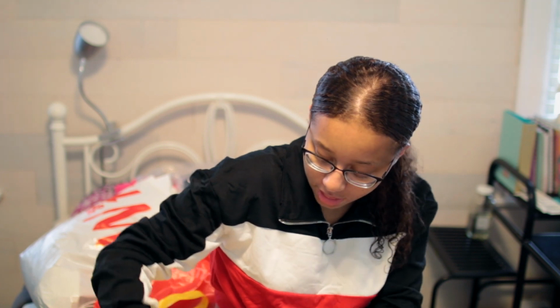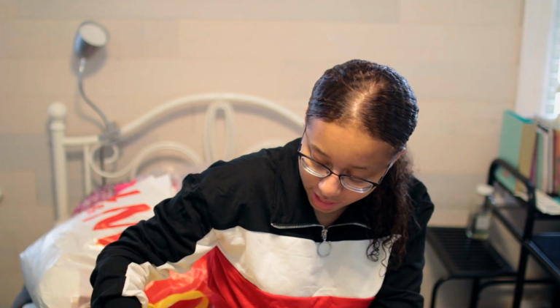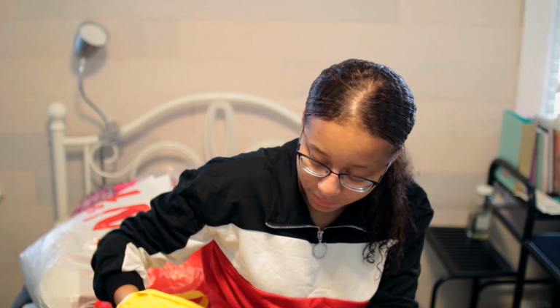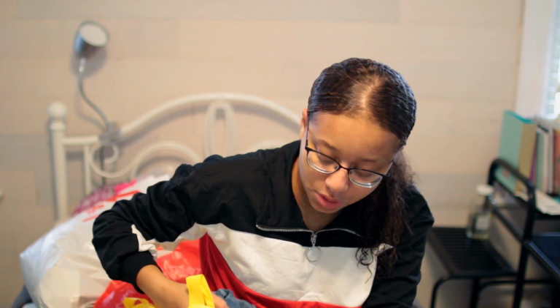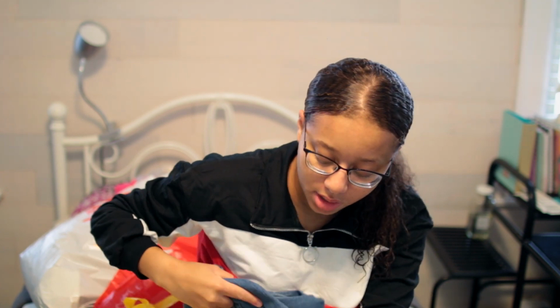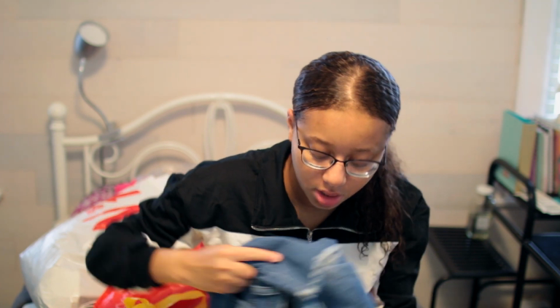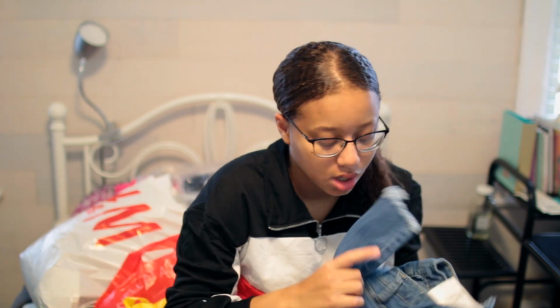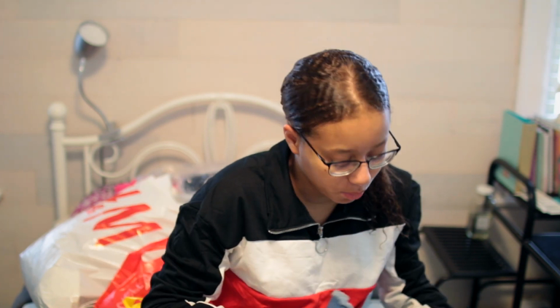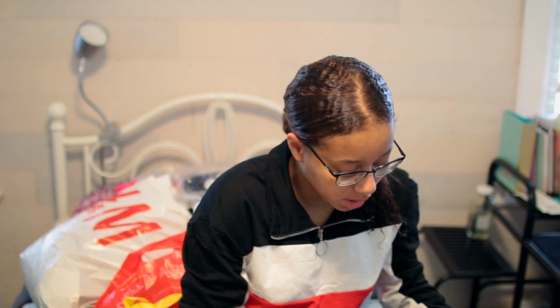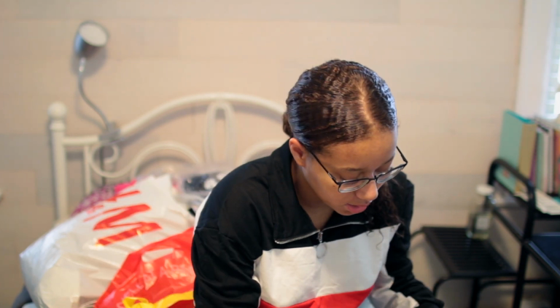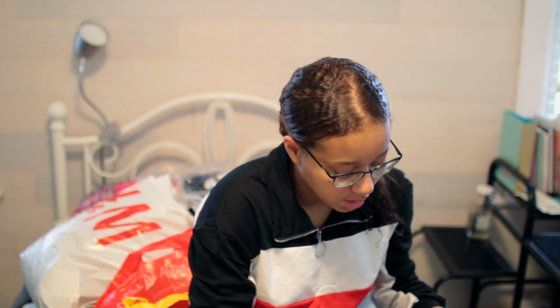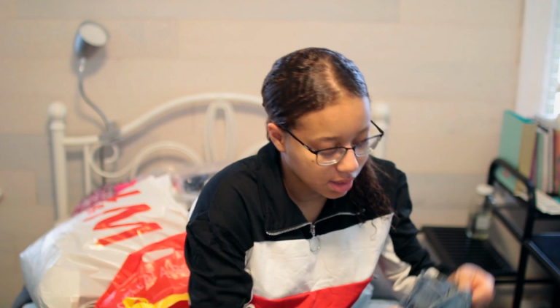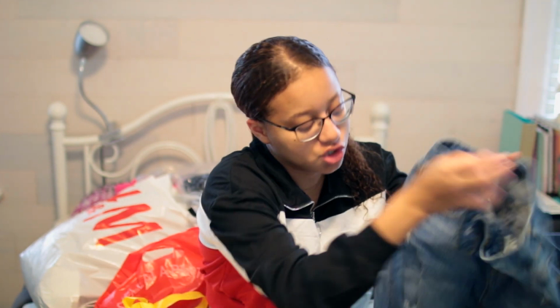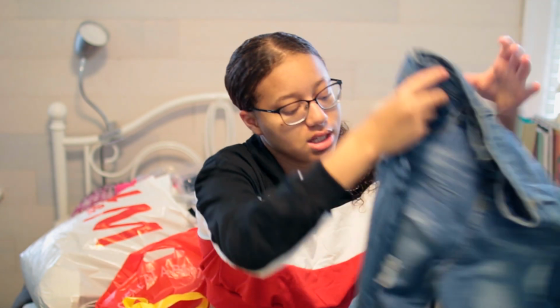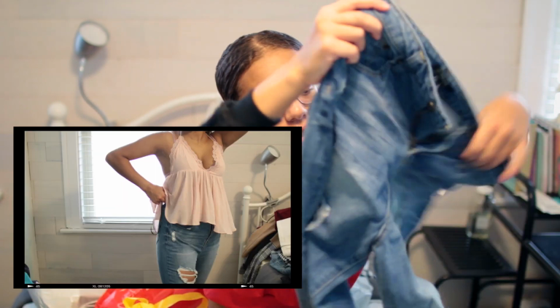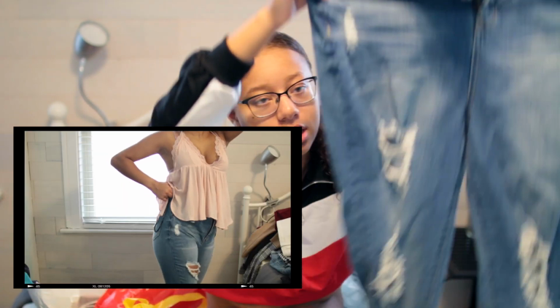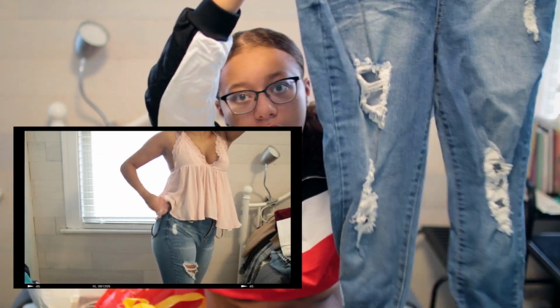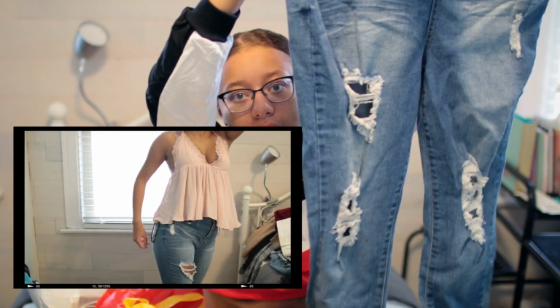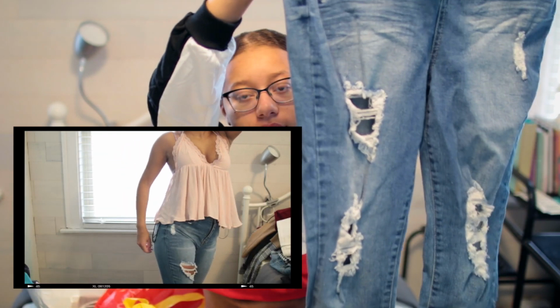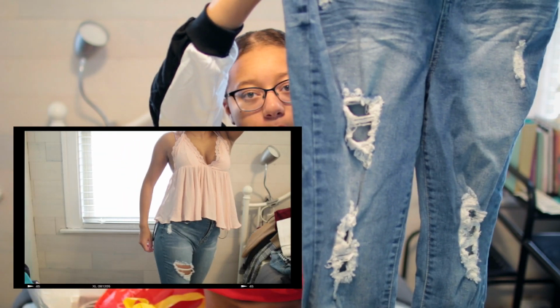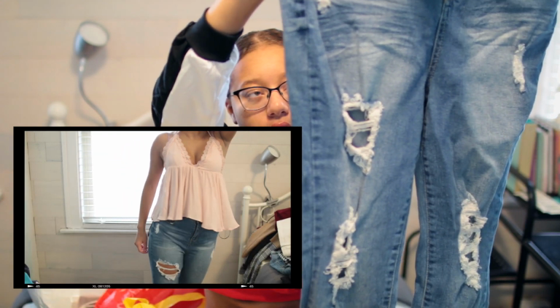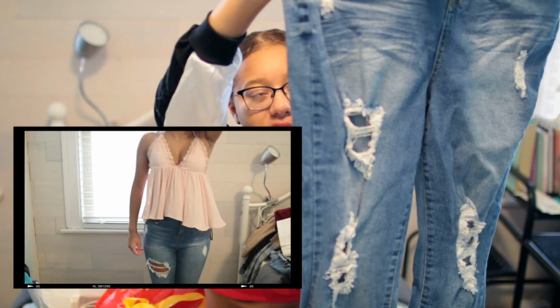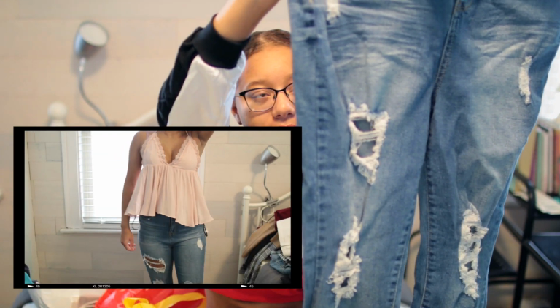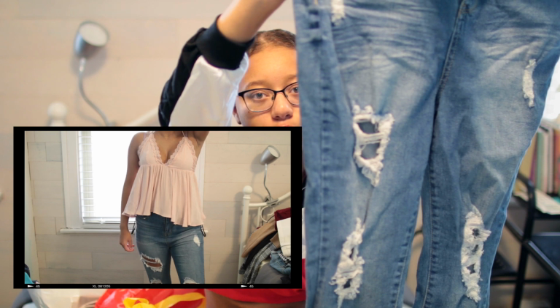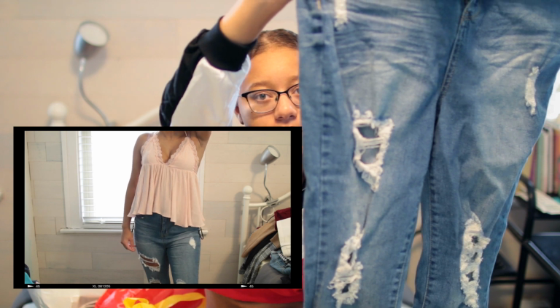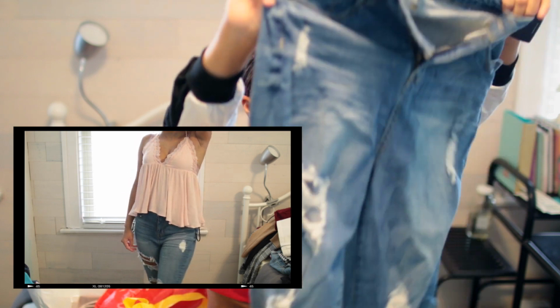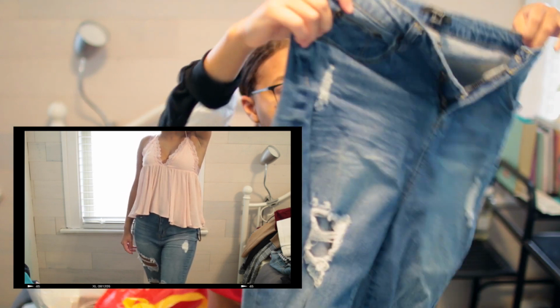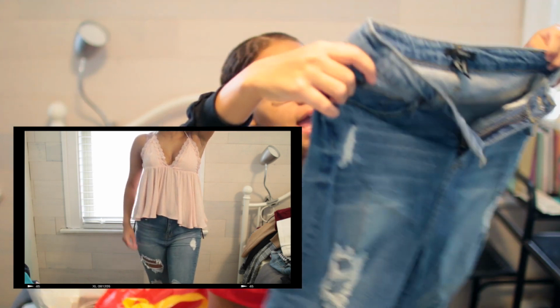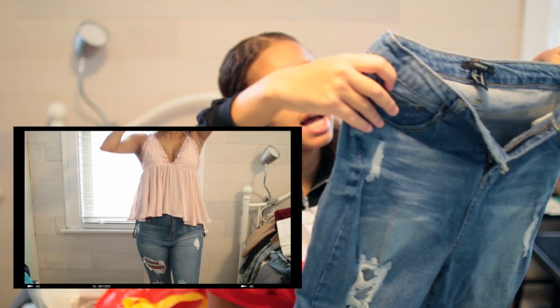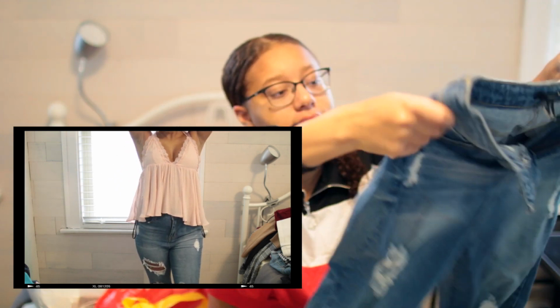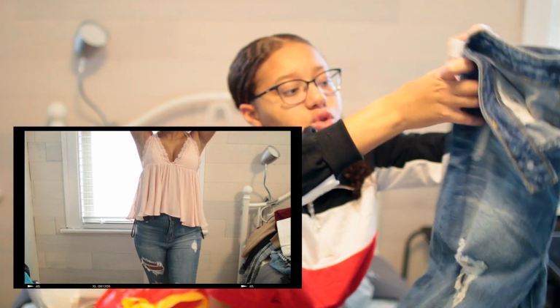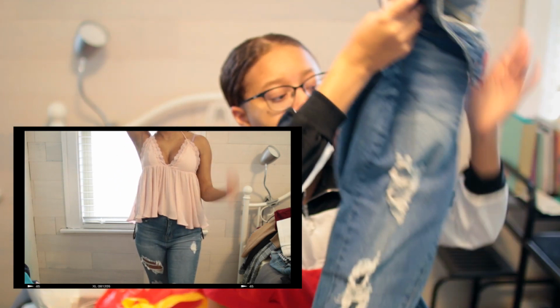The next thing I got from Forever 21 were these jeans — they're a little bit of a darker wash and they're ripped. I got these in a size 27.